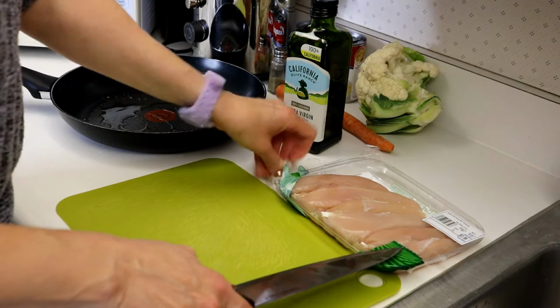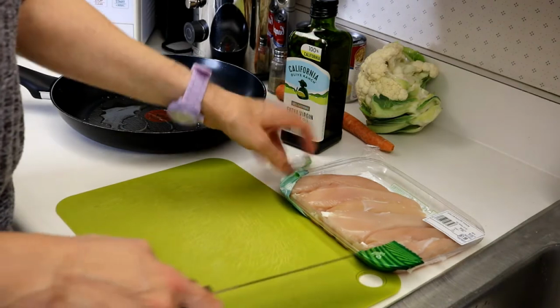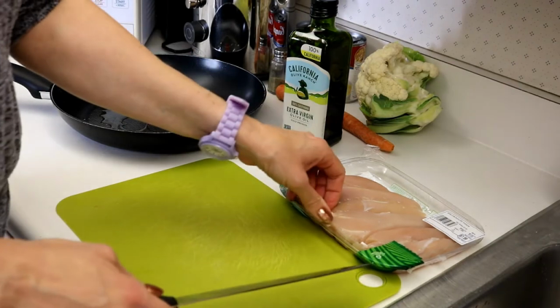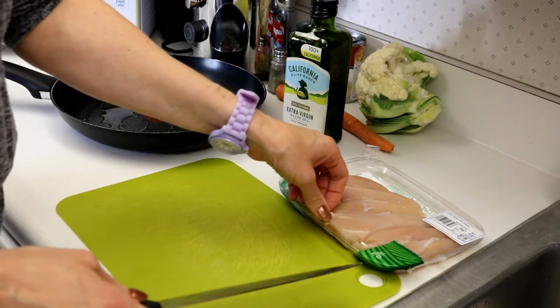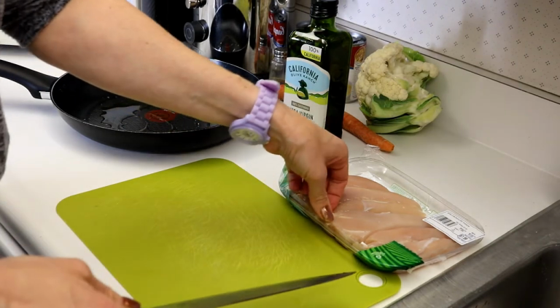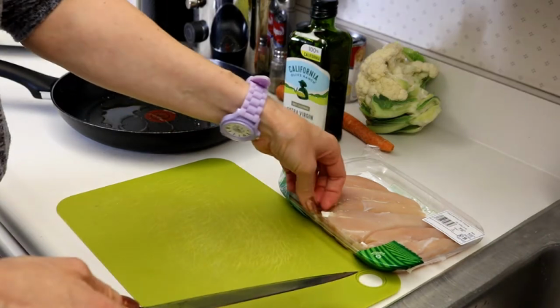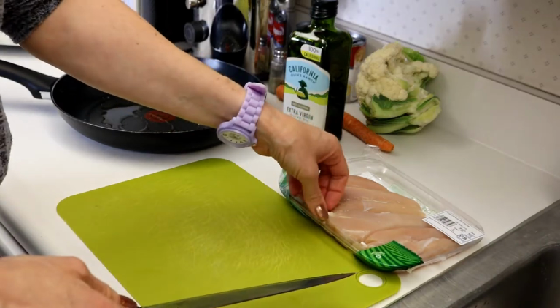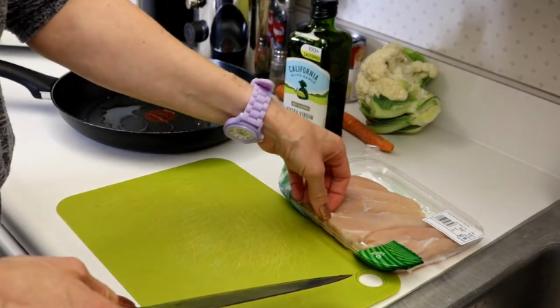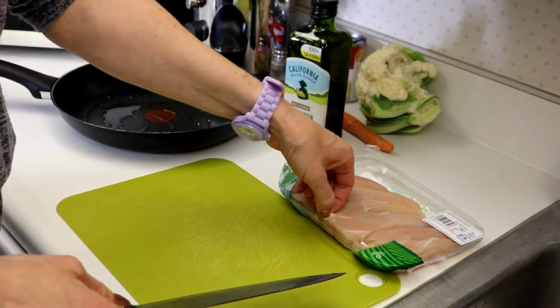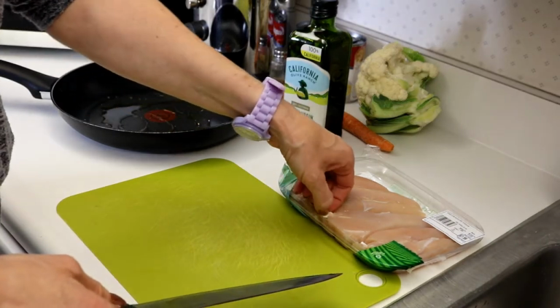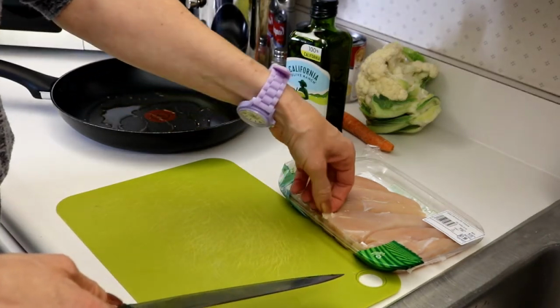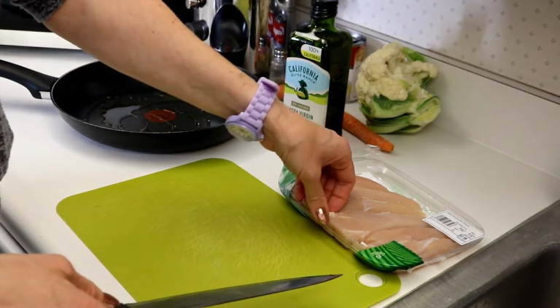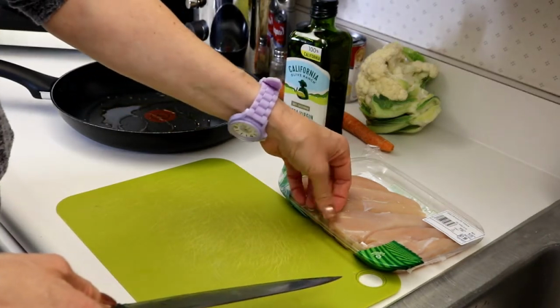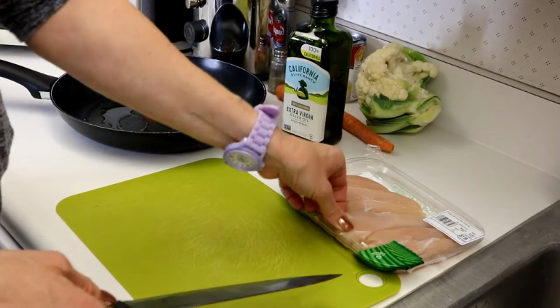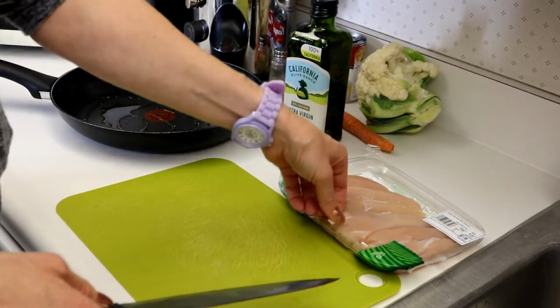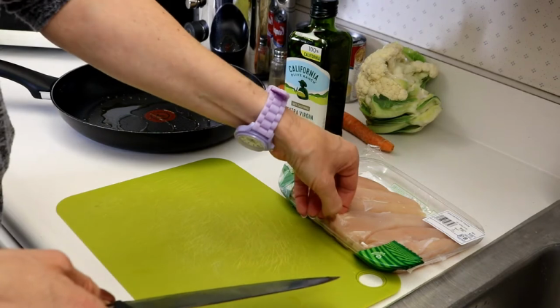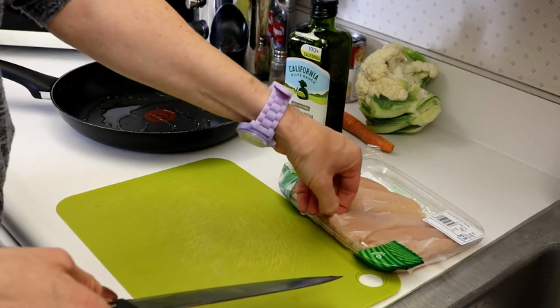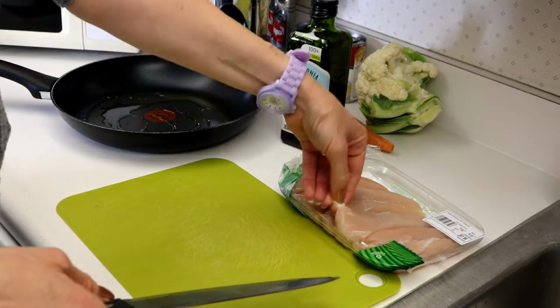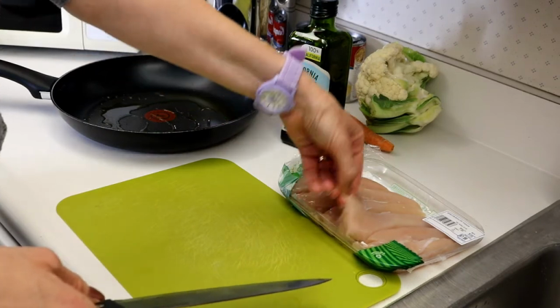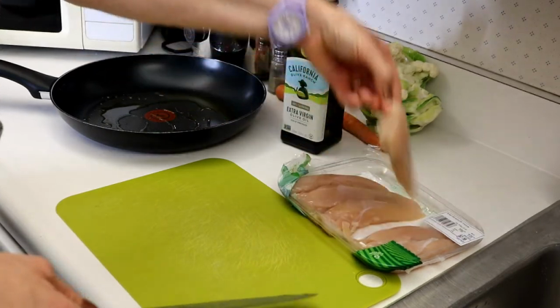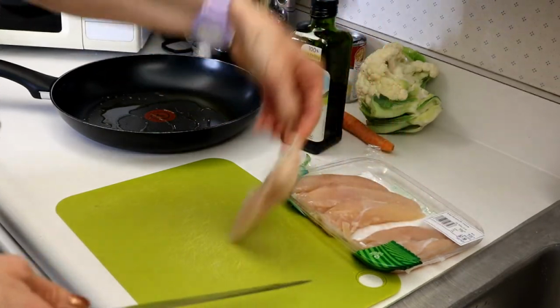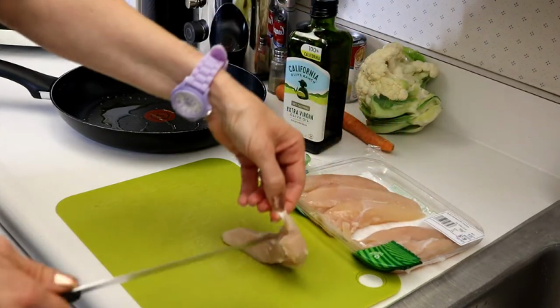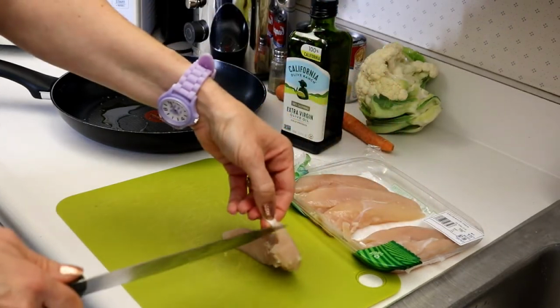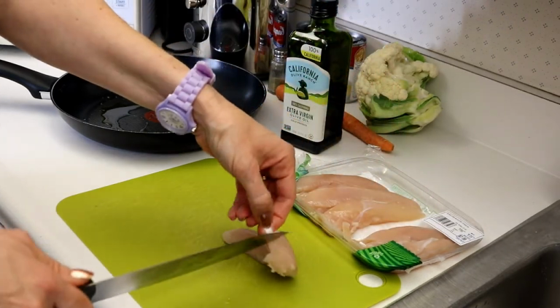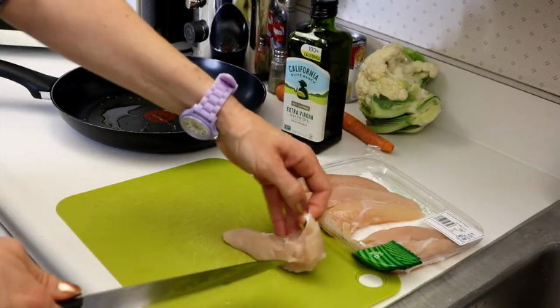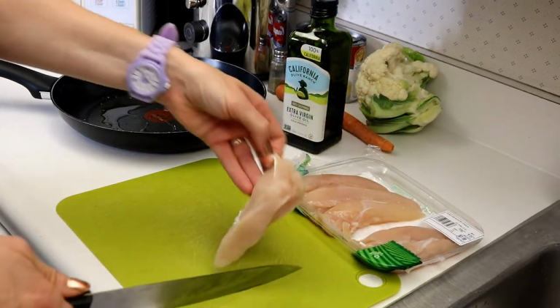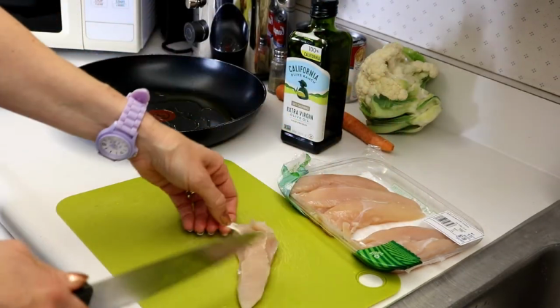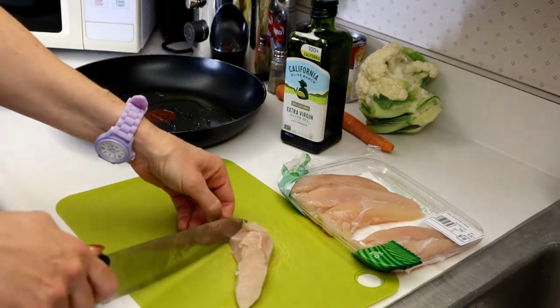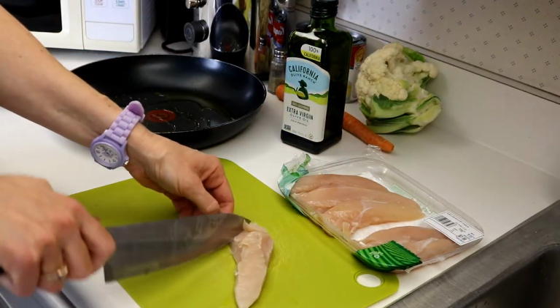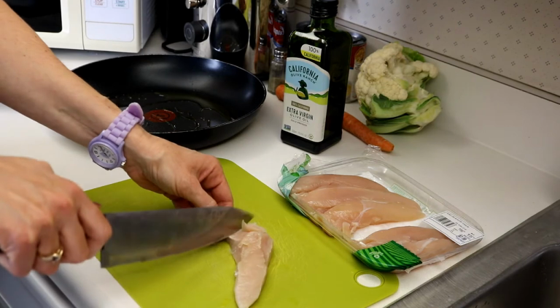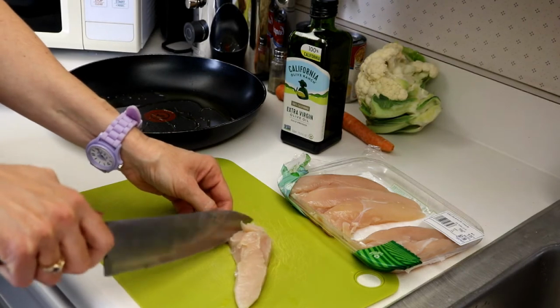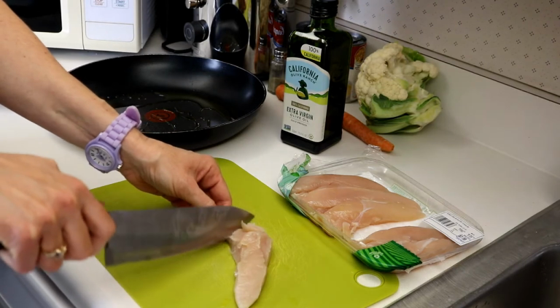The thing I find with the tenders though is they always have that little tendon in there. You don't really see that in chicken breasts. When you have a tender, try to fillet that off.